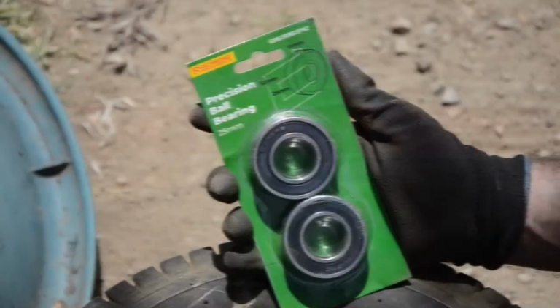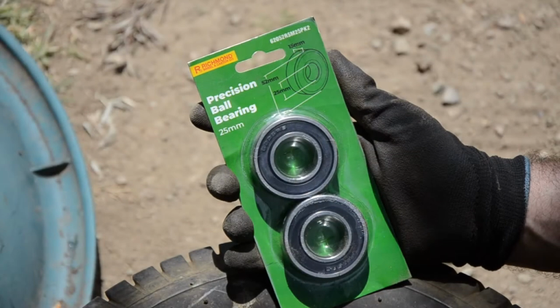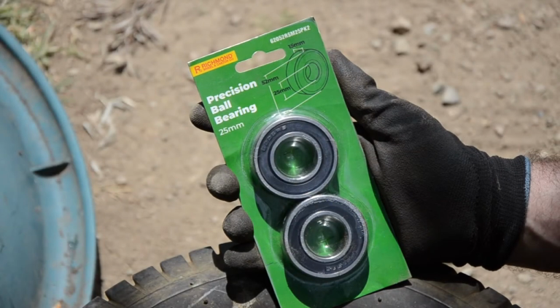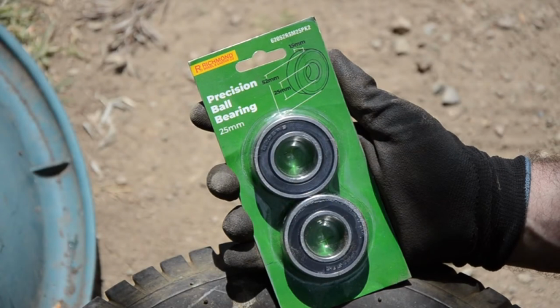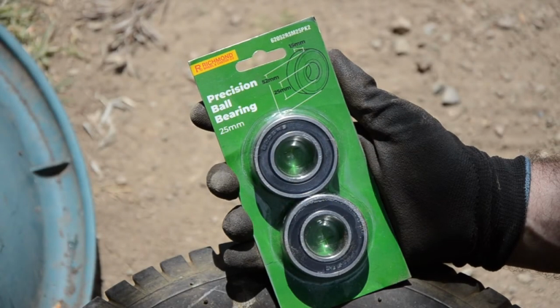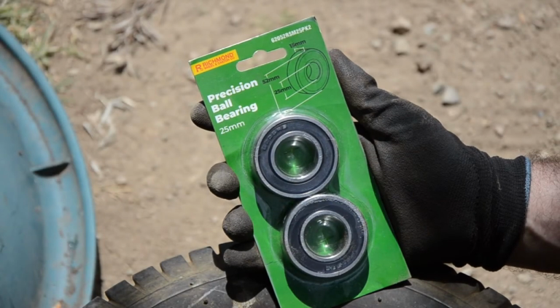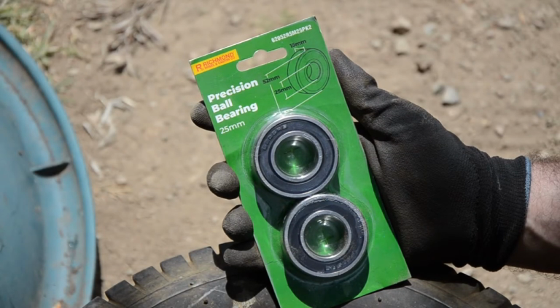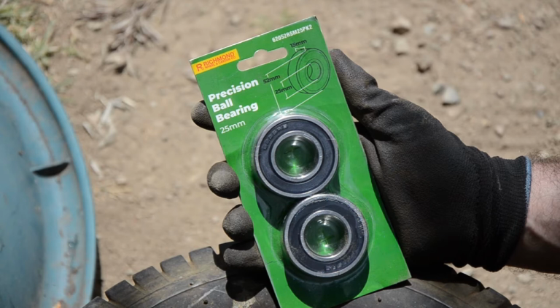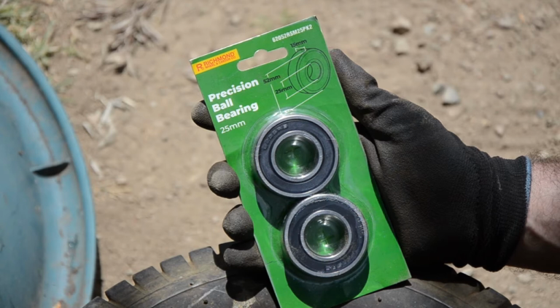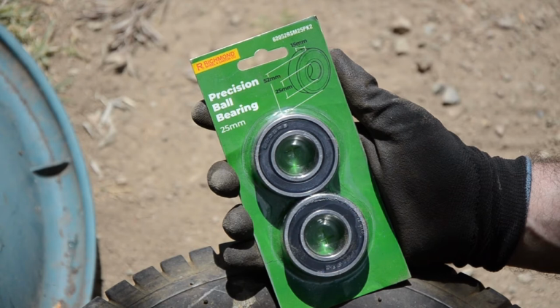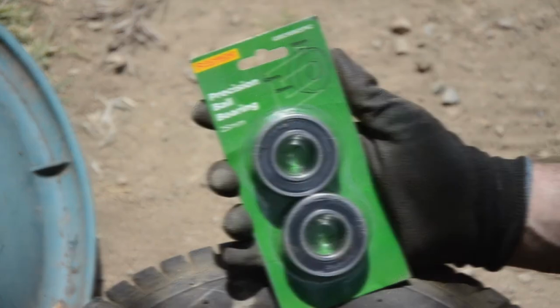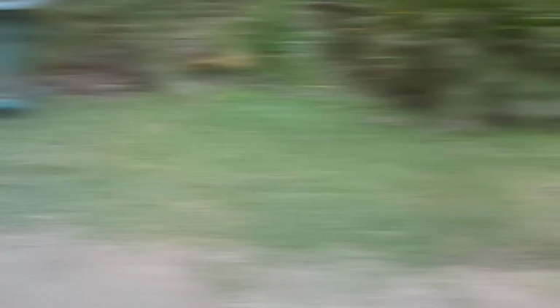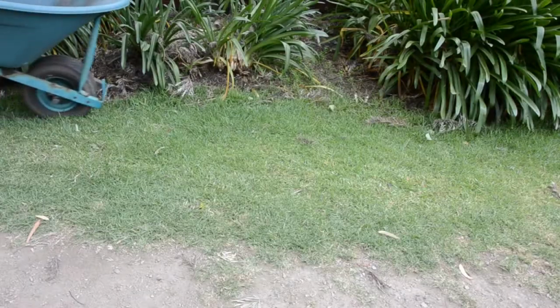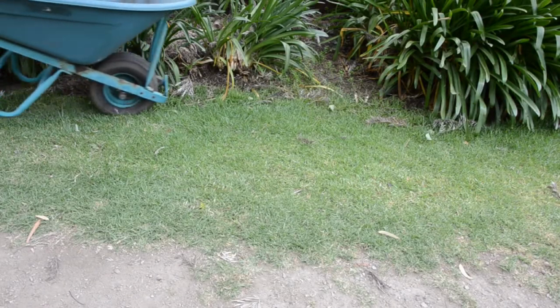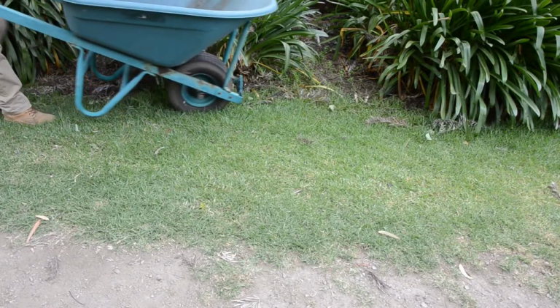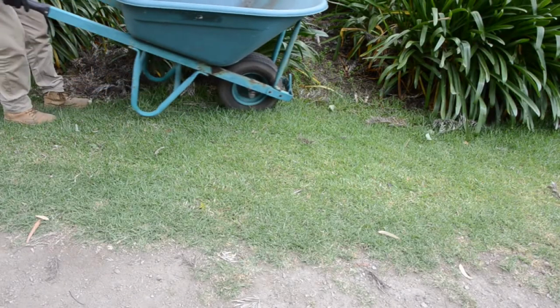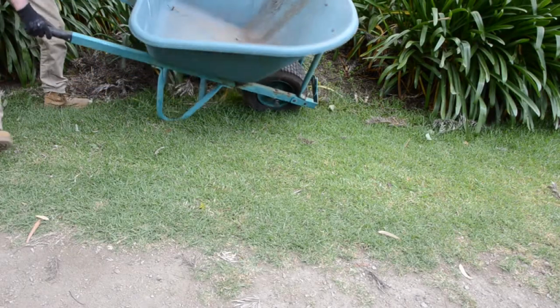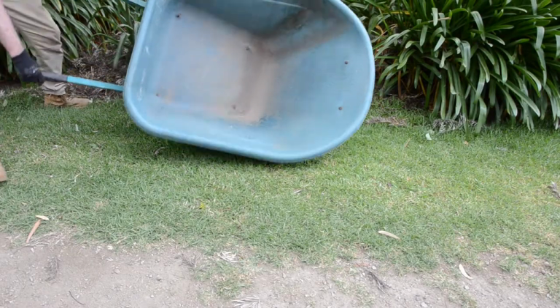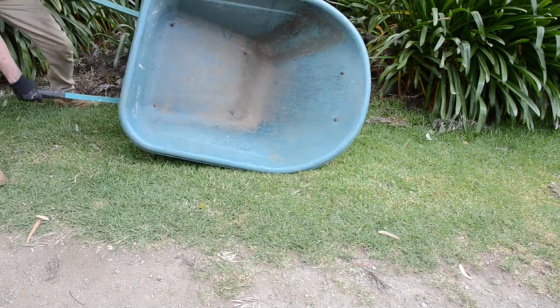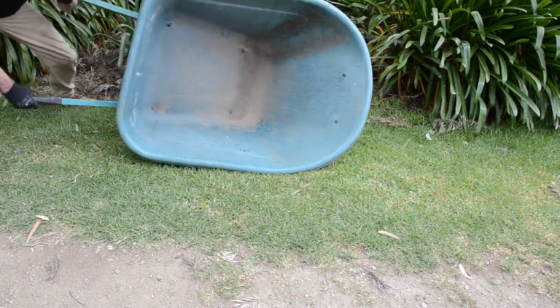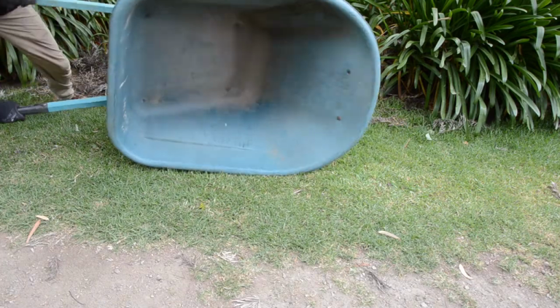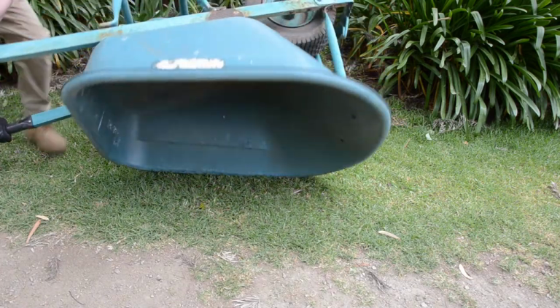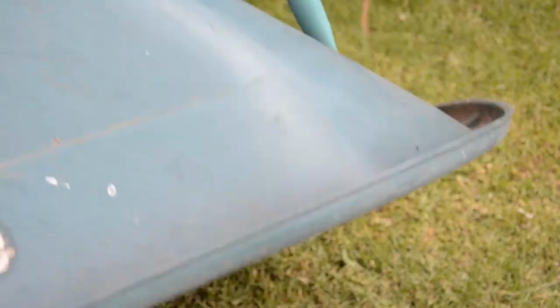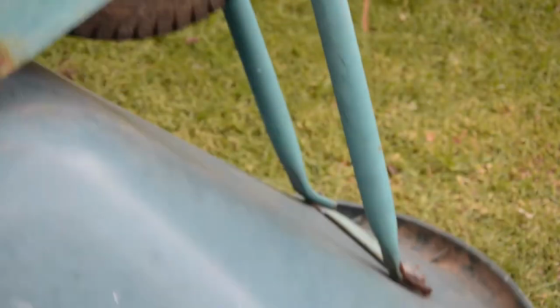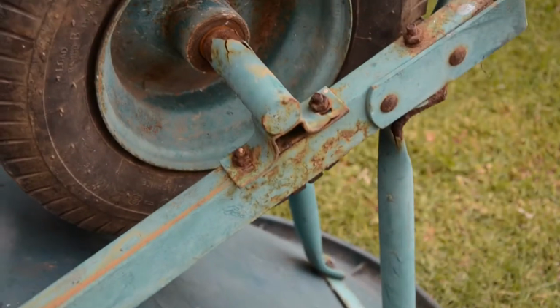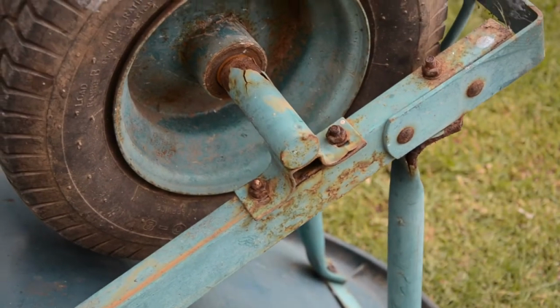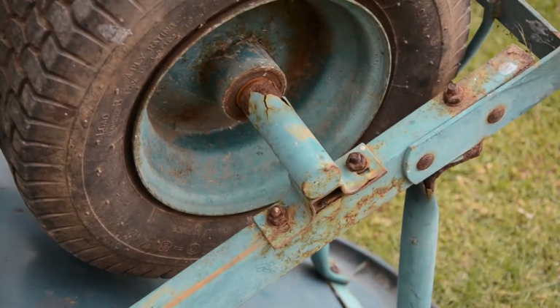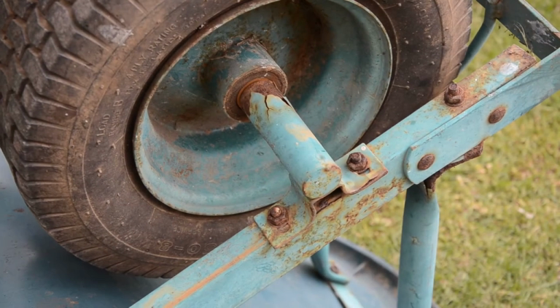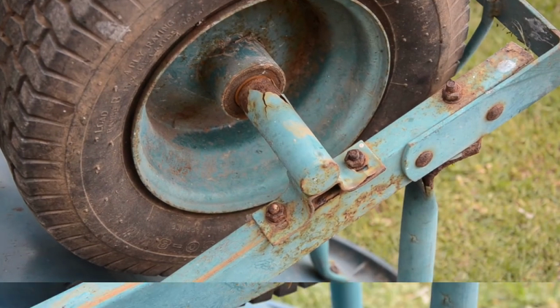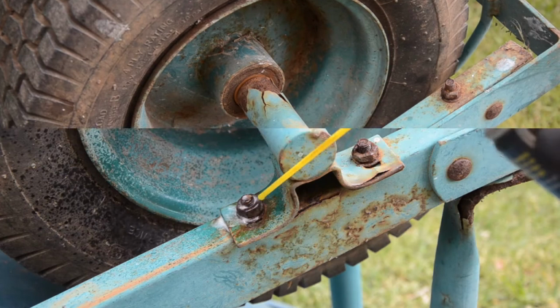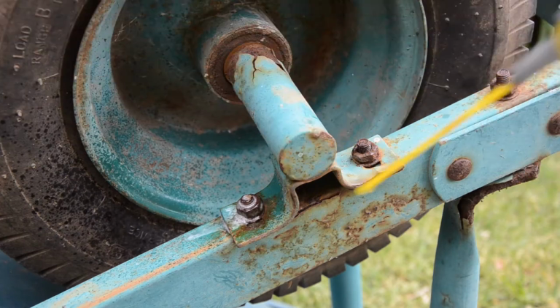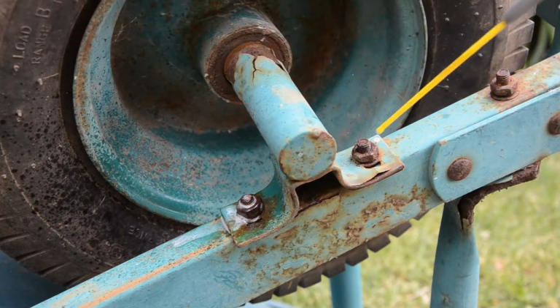This video will show how to install Richmond's Precision ball bearings to make your old wheelbarrow new again. First, tip the barrow over and use a lubricant to remove the nuts on the brackets that hold the wheel axle.